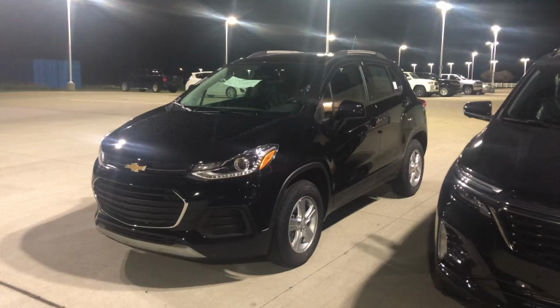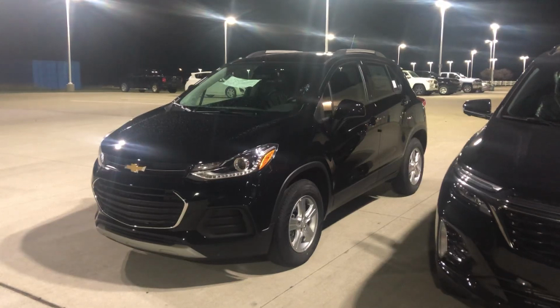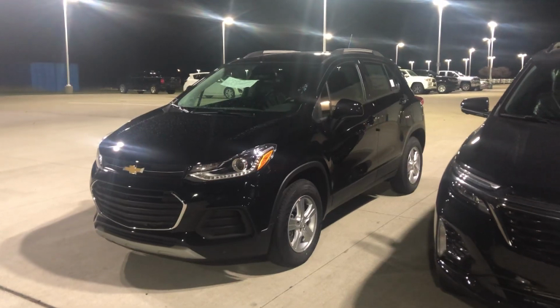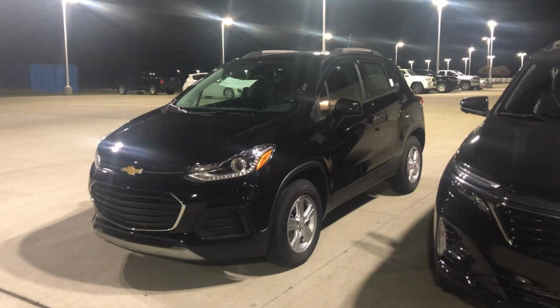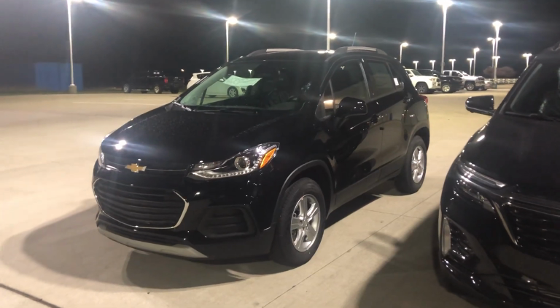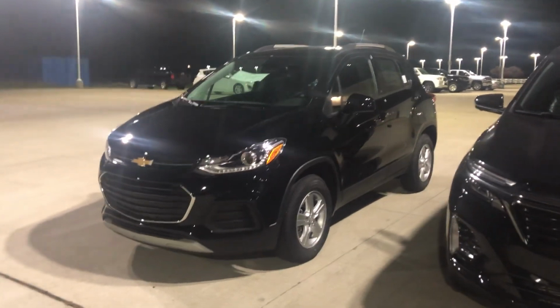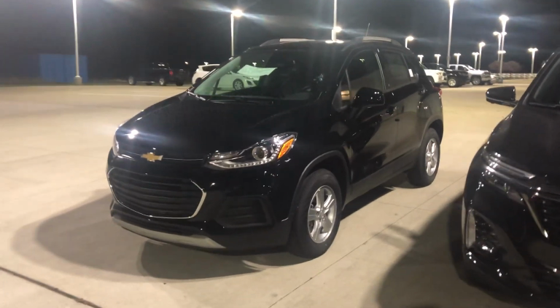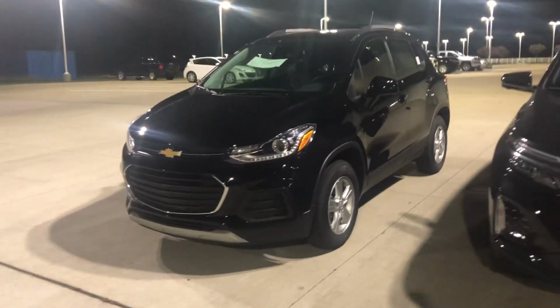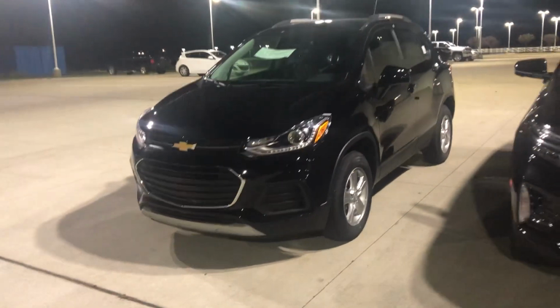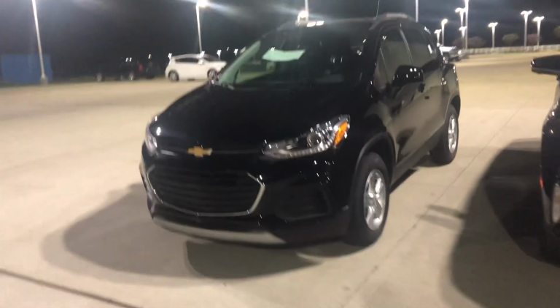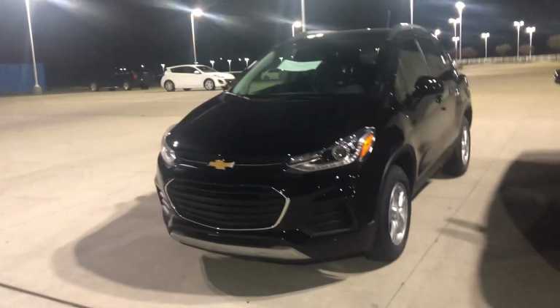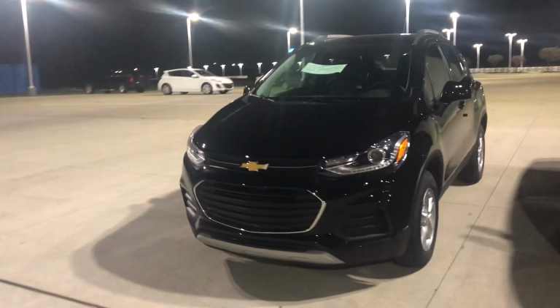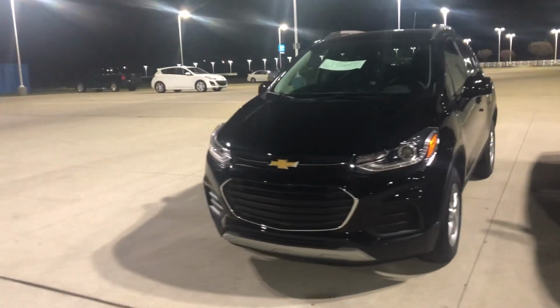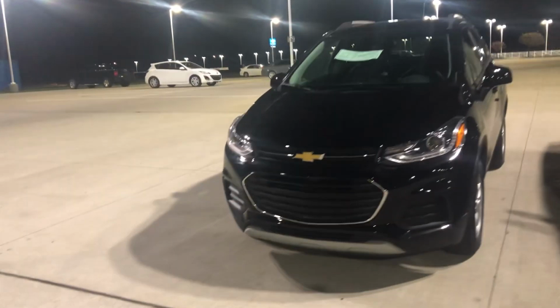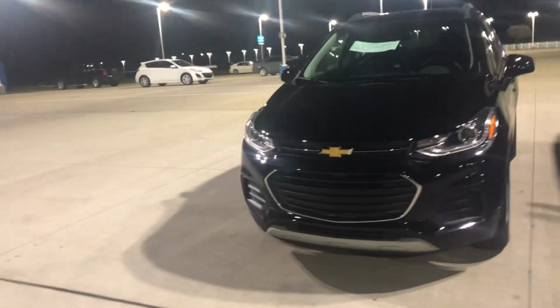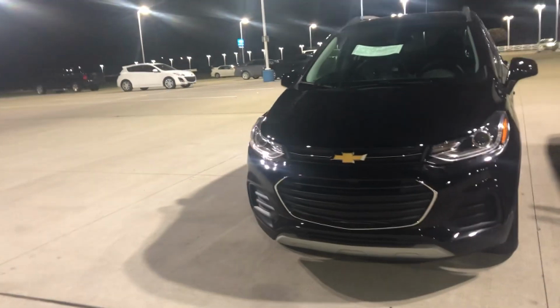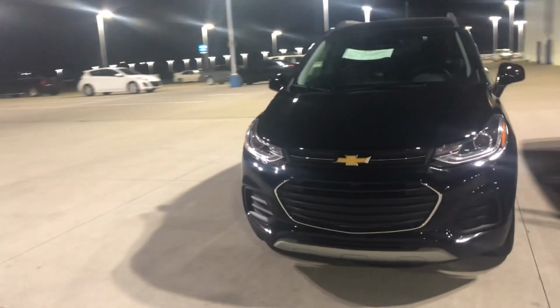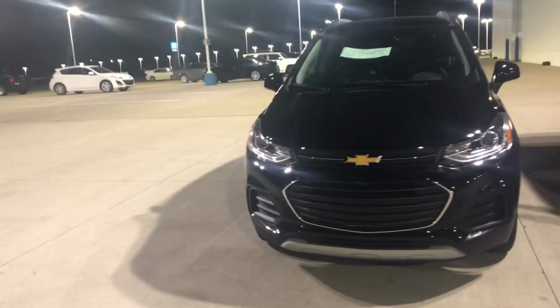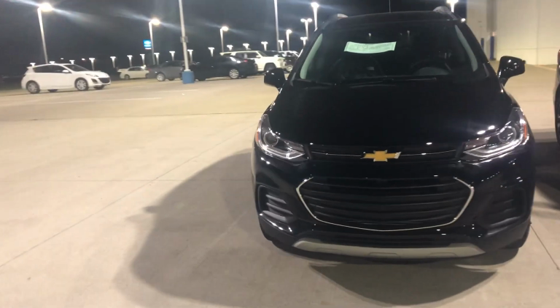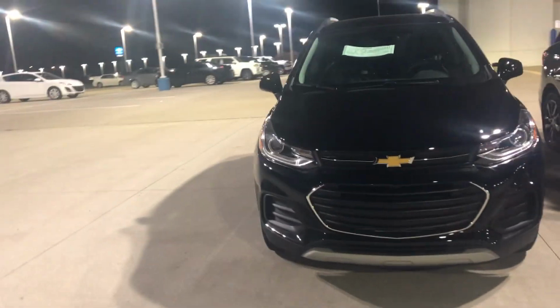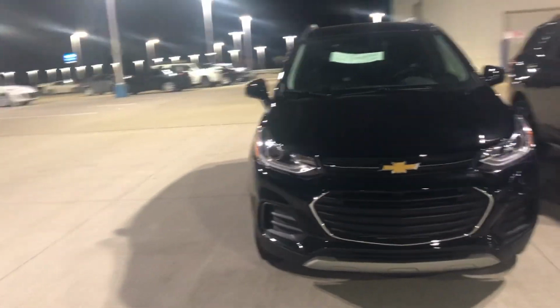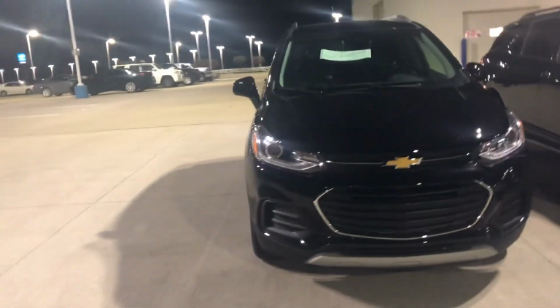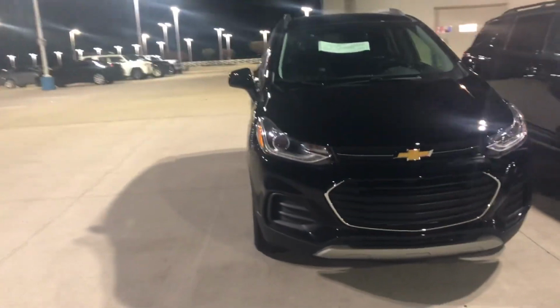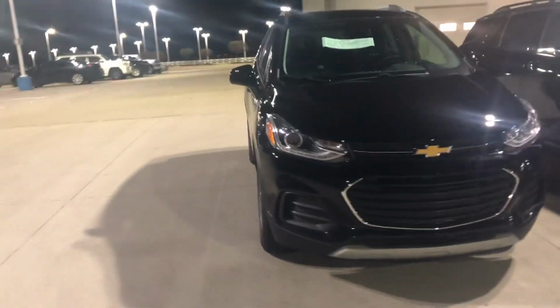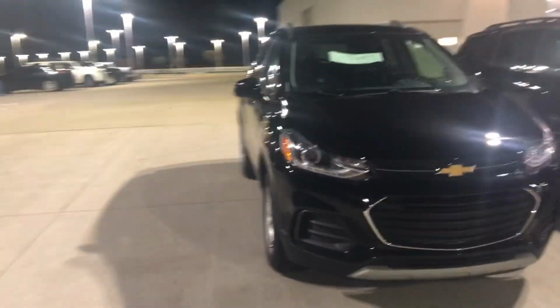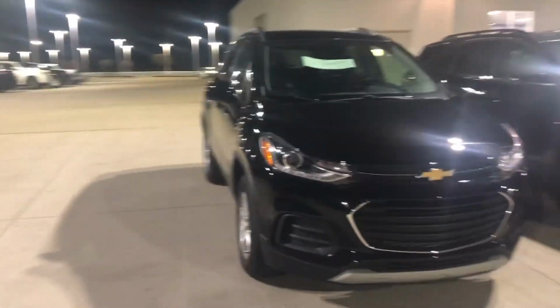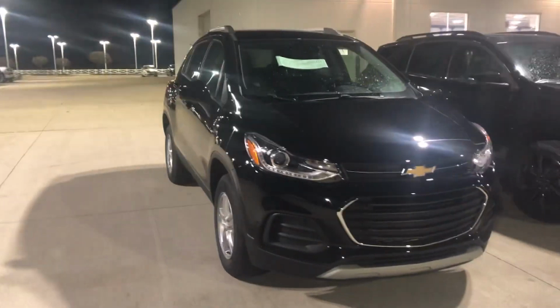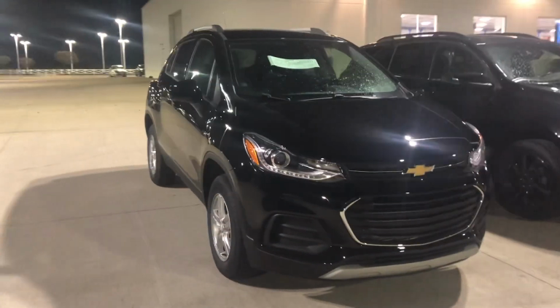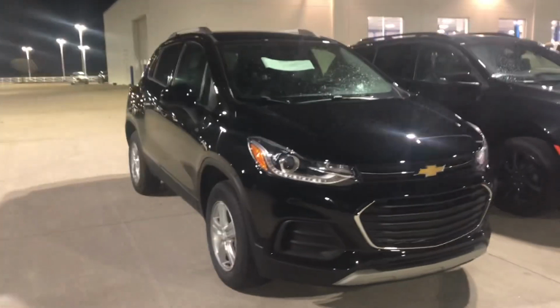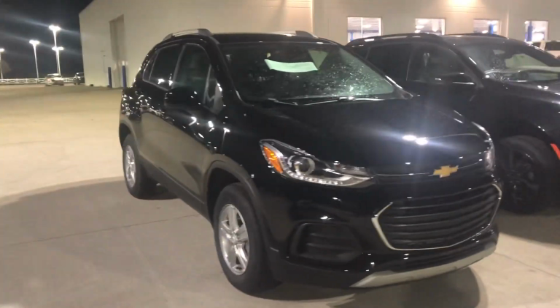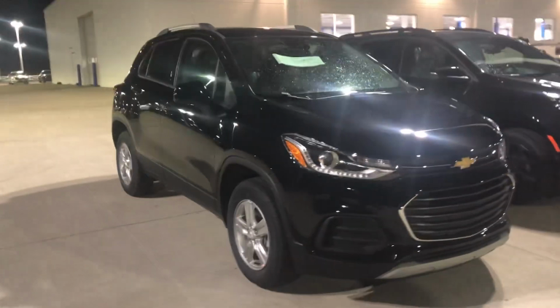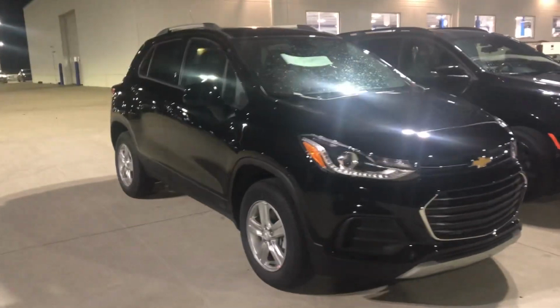Hi Patty, this is Heather from Fireland Chevrolet in Vermilion. I'm sending you a quick video of one of the brand new '22 Trax that we just received in.